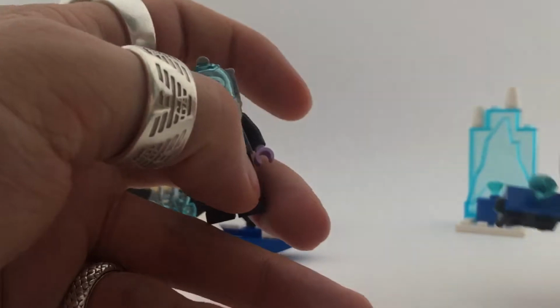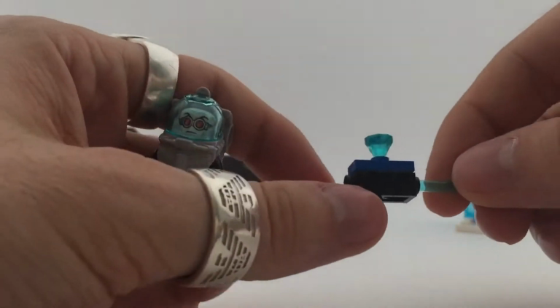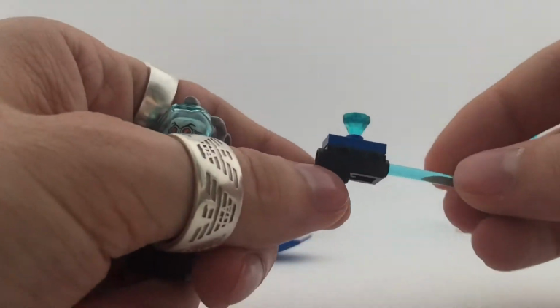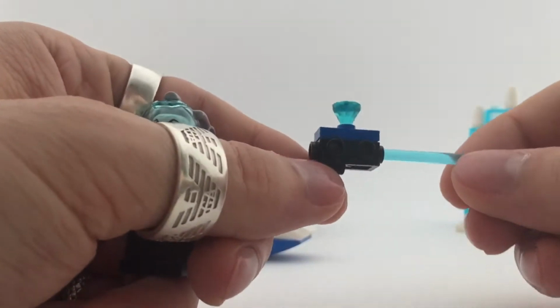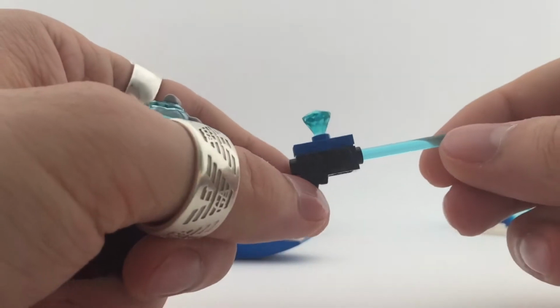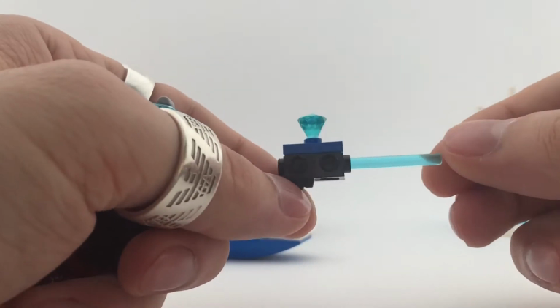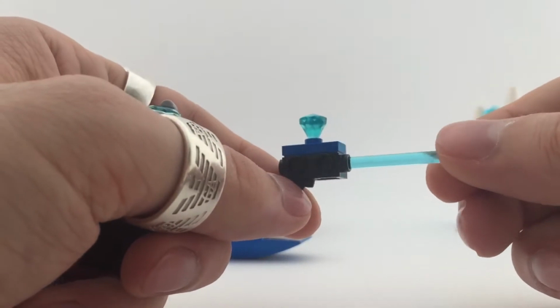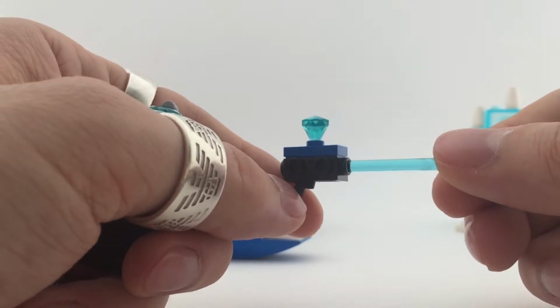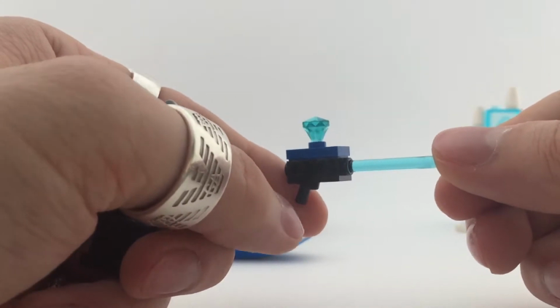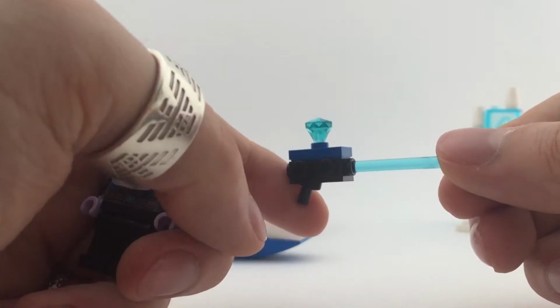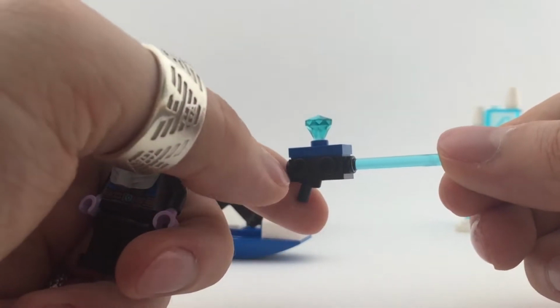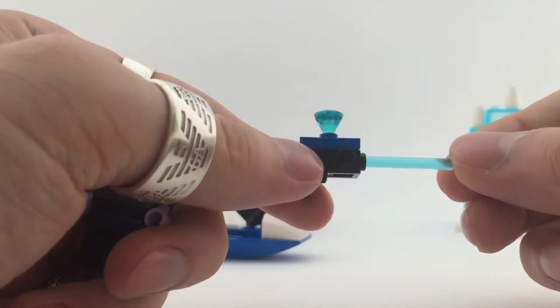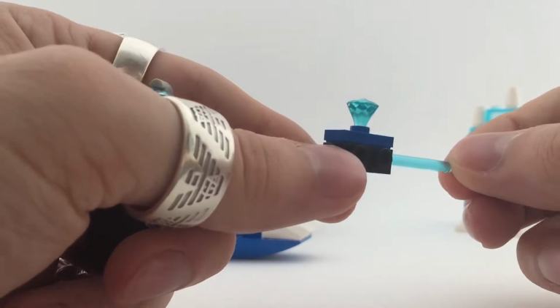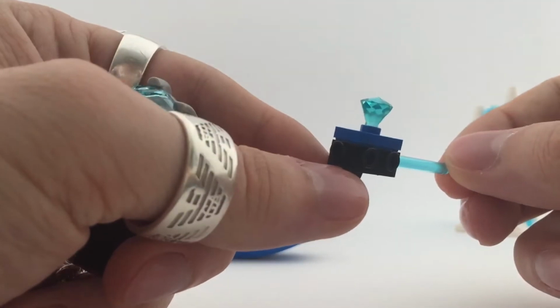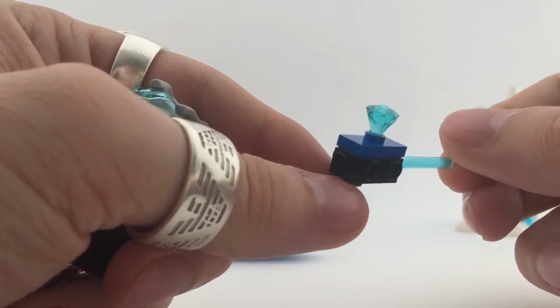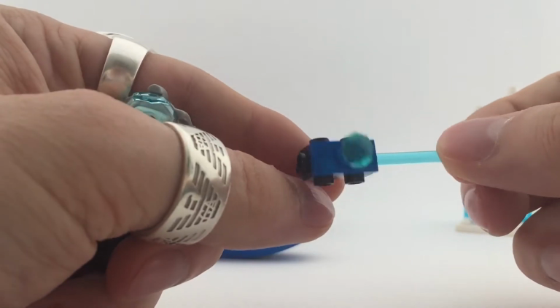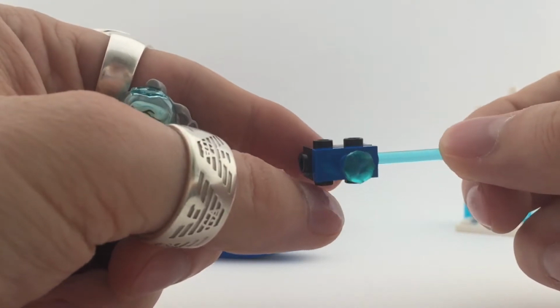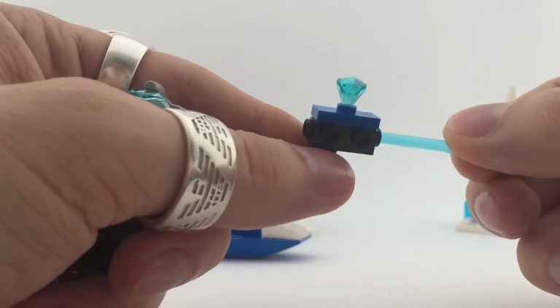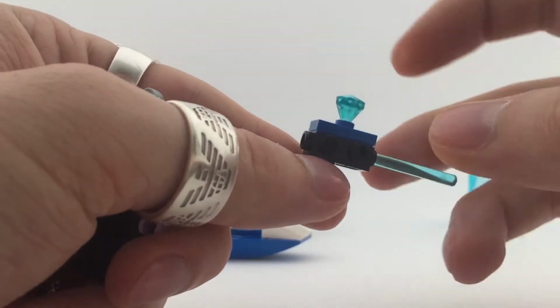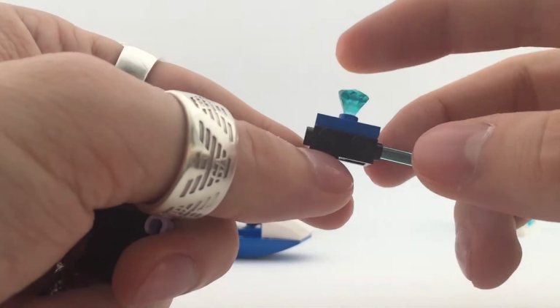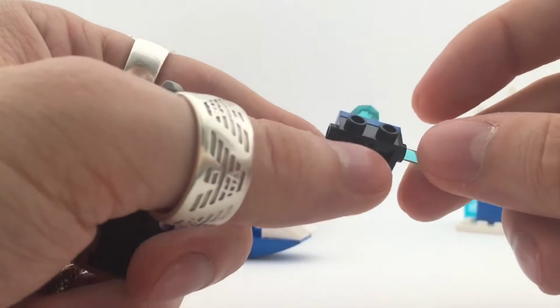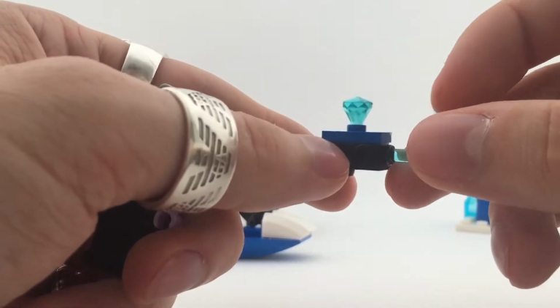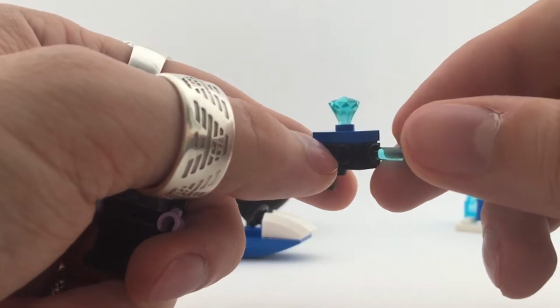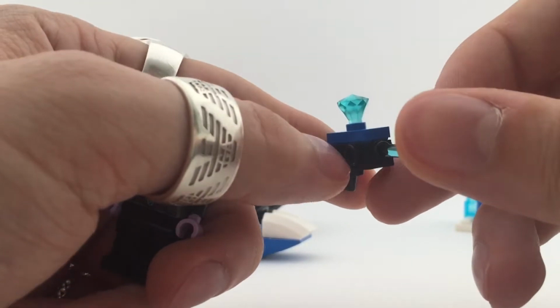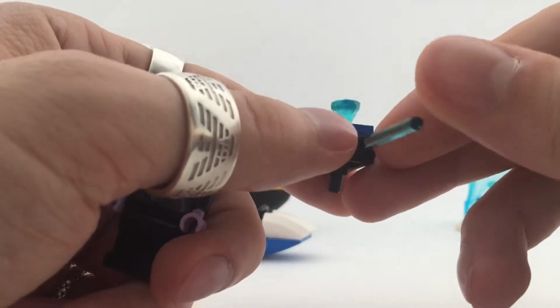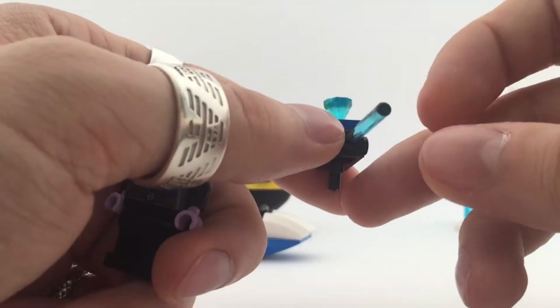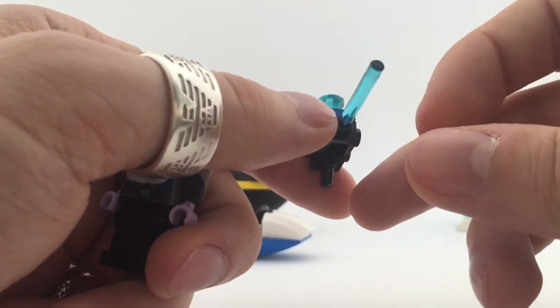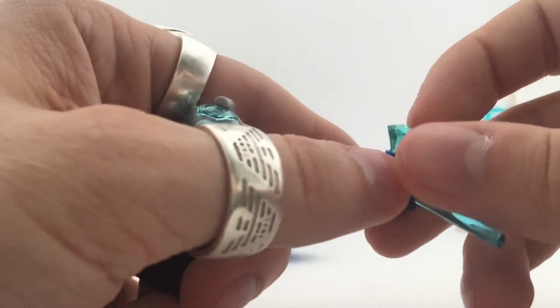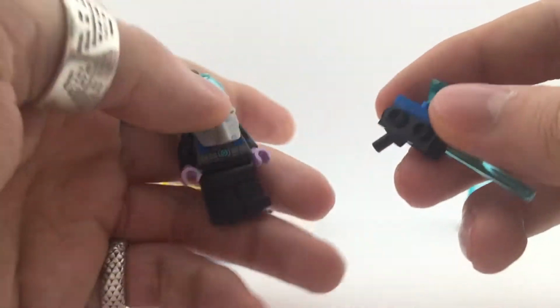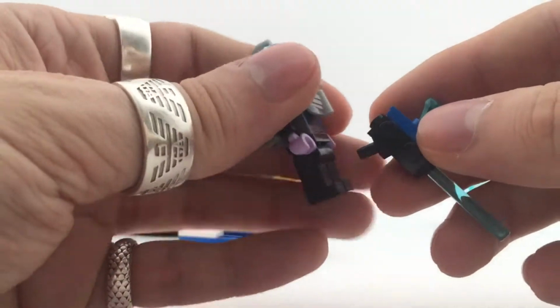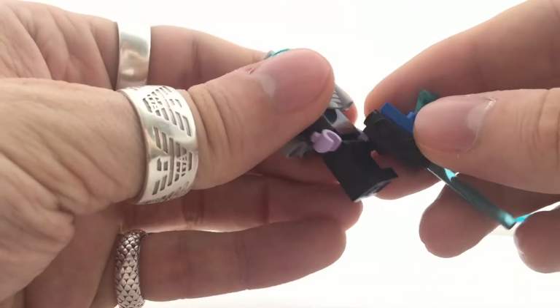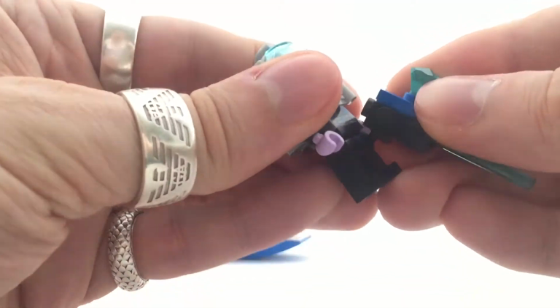You also get a freeze gun of course, with a diamond on it. It's a fun little build.